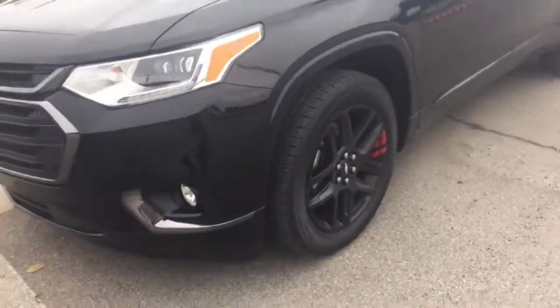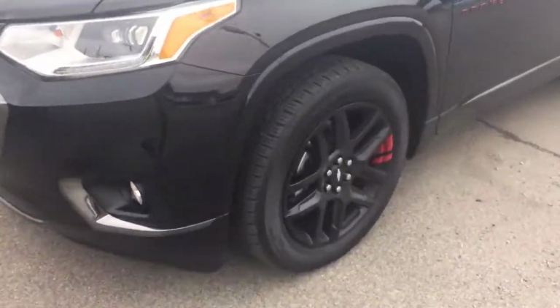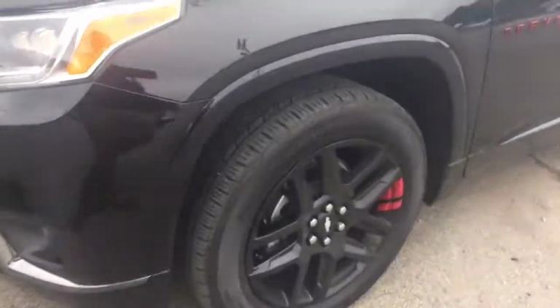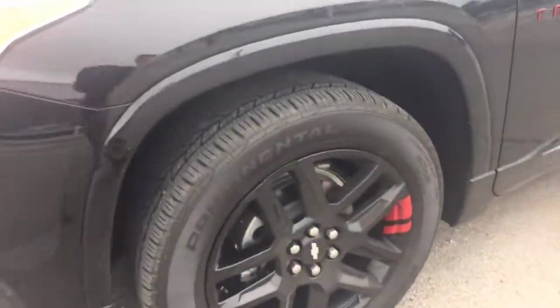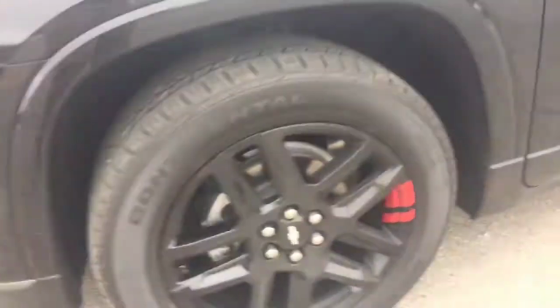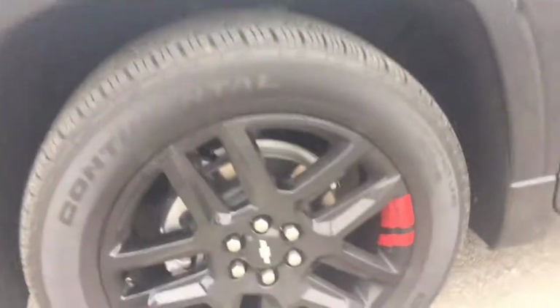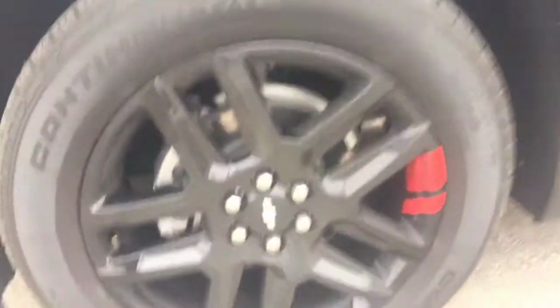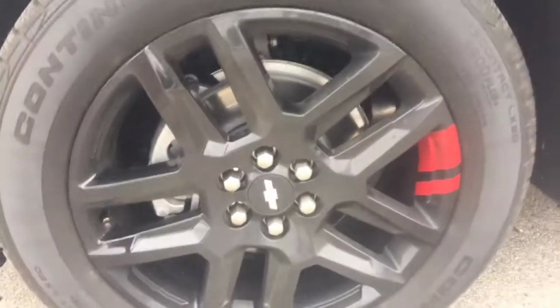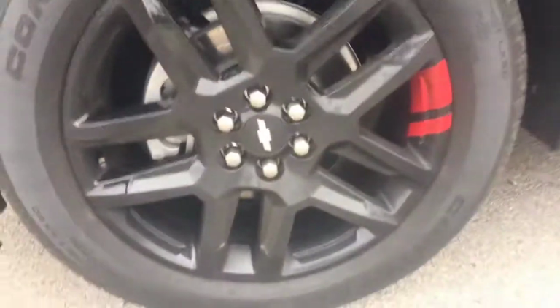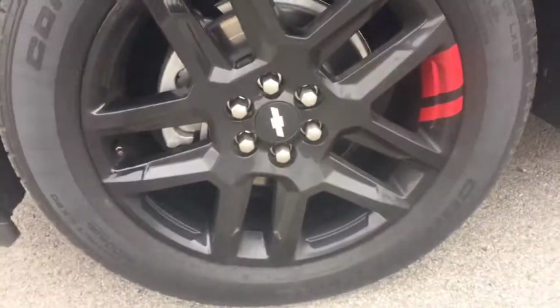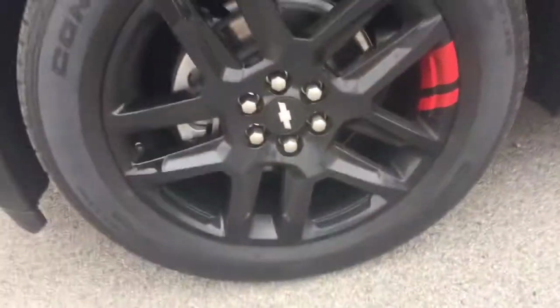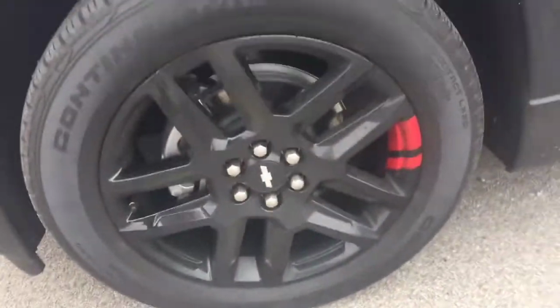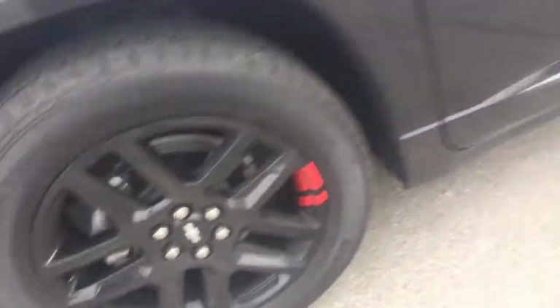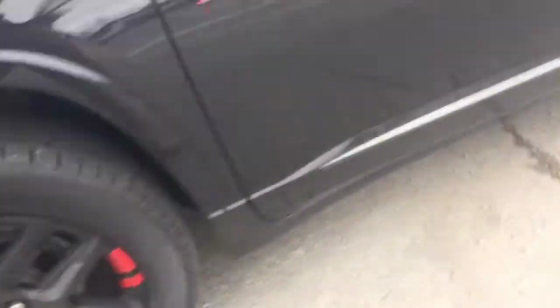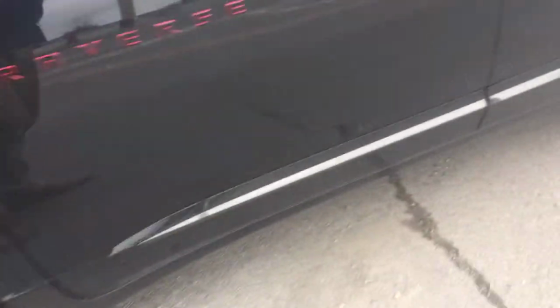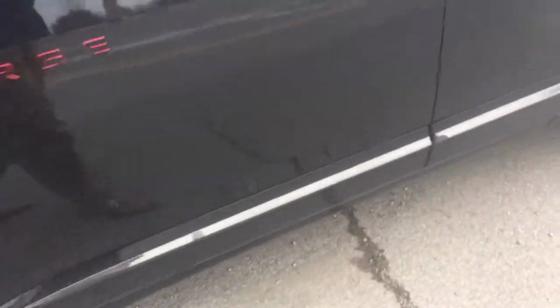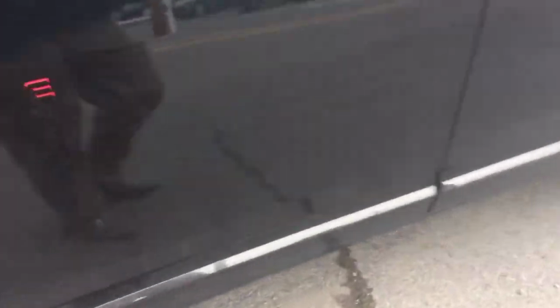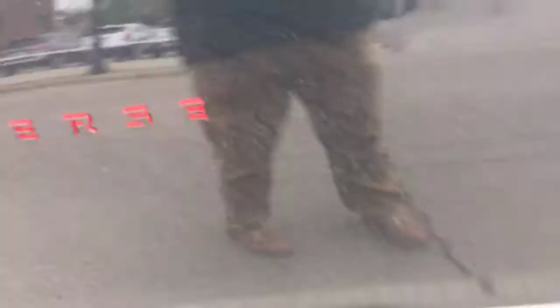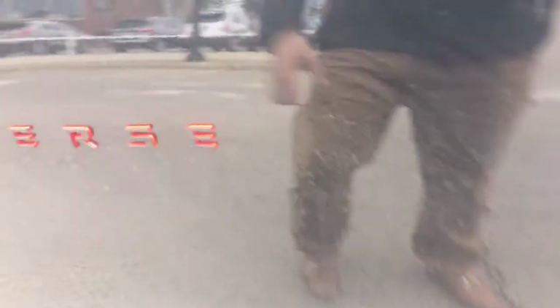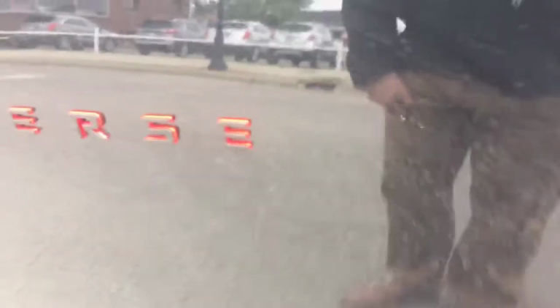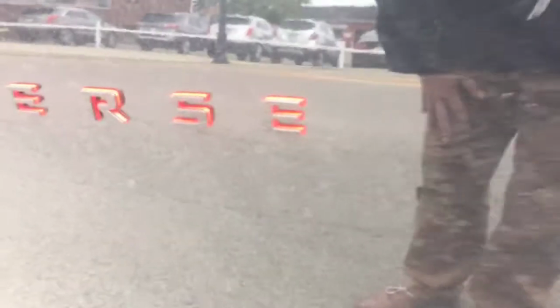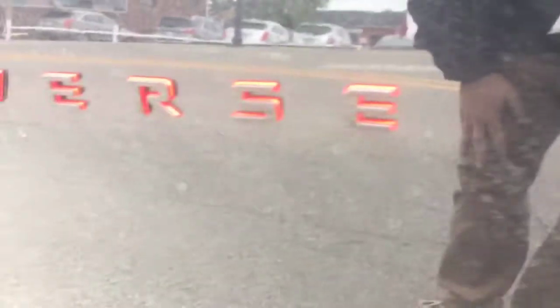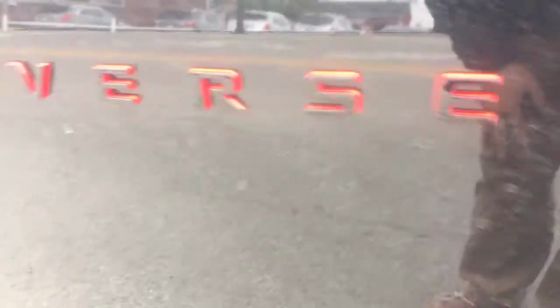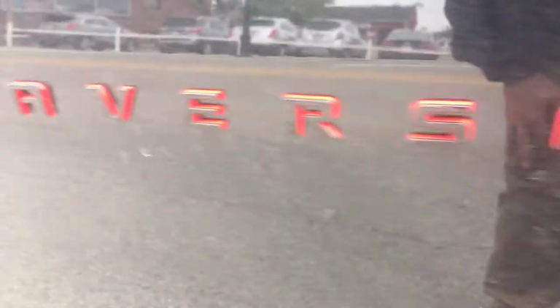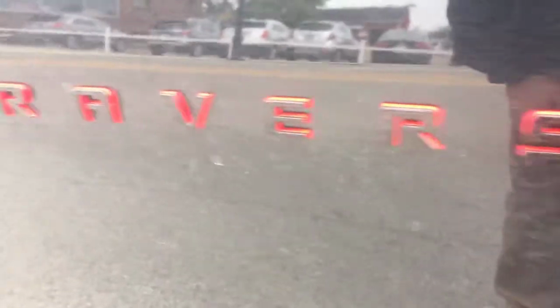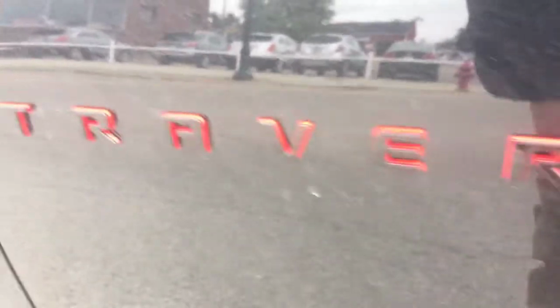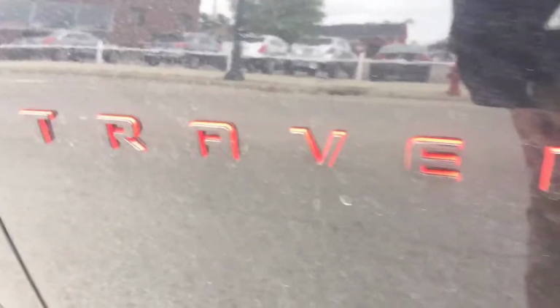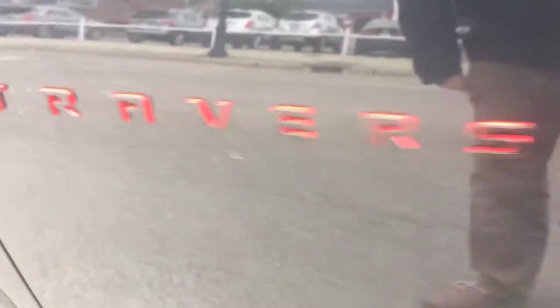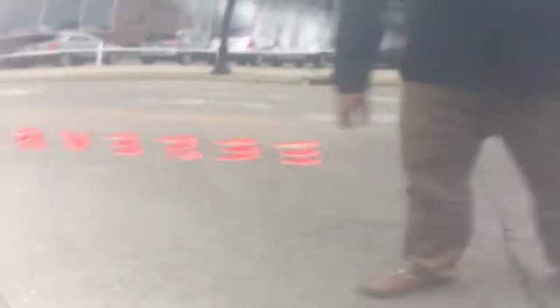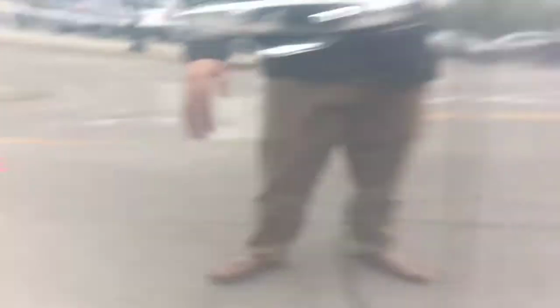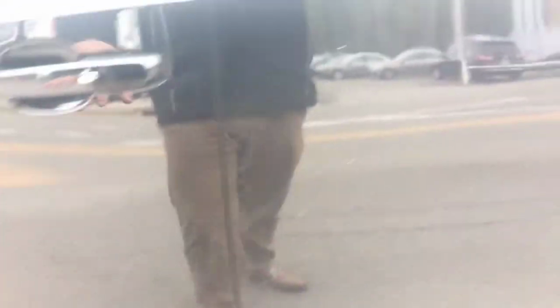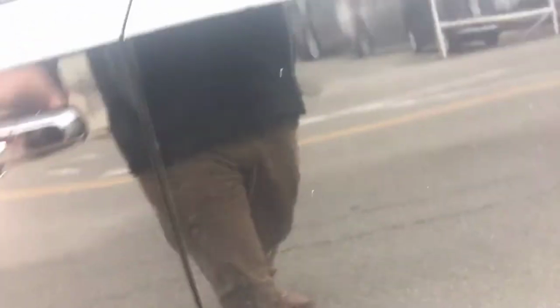Take a look at those wheels. Obviously you have the Redline package, so it's got the blacked-out wheels, the hash marks, and then you have the red accented Traverse lettering.